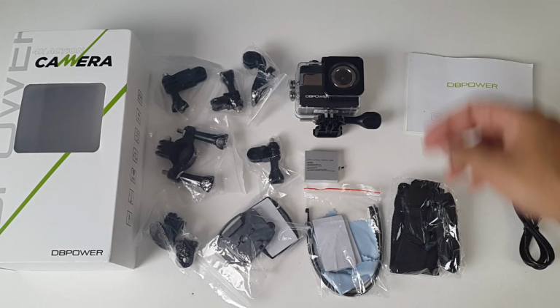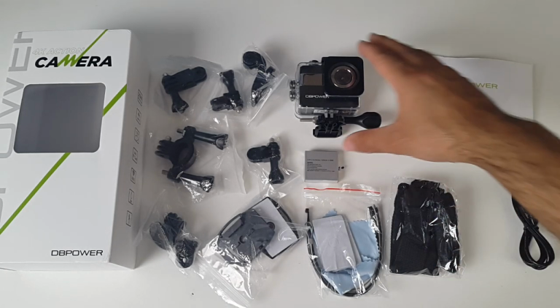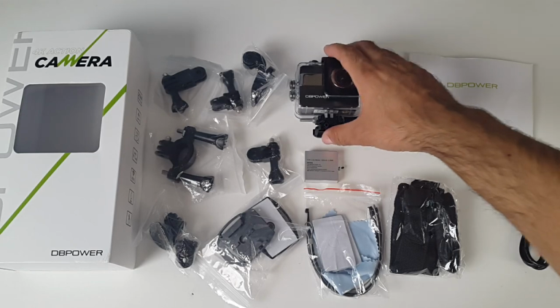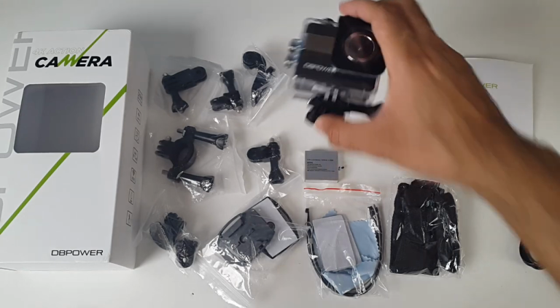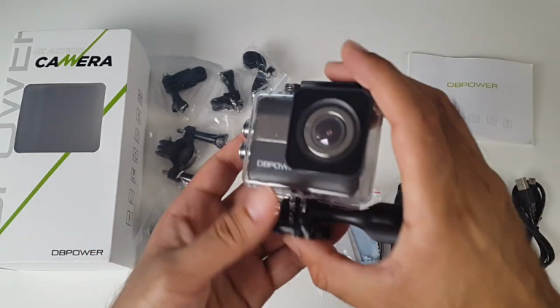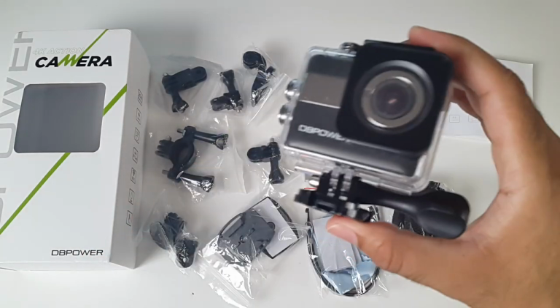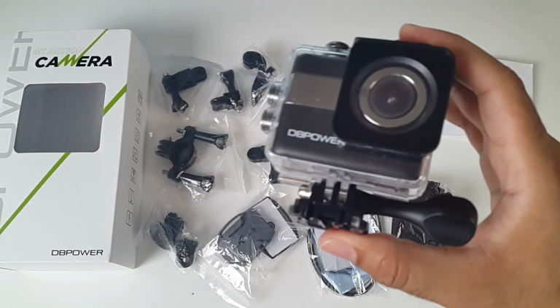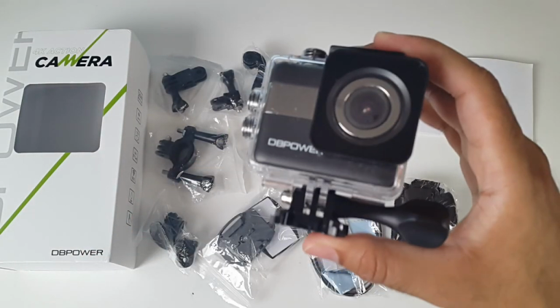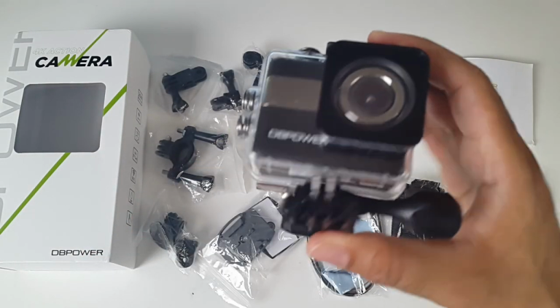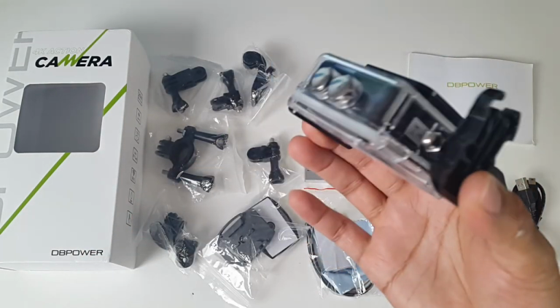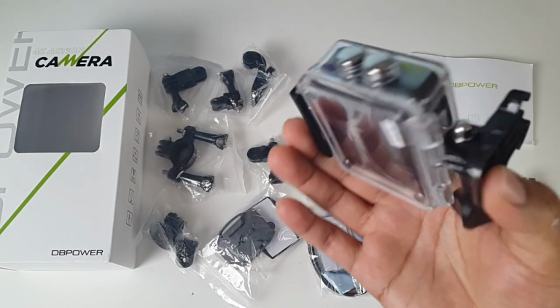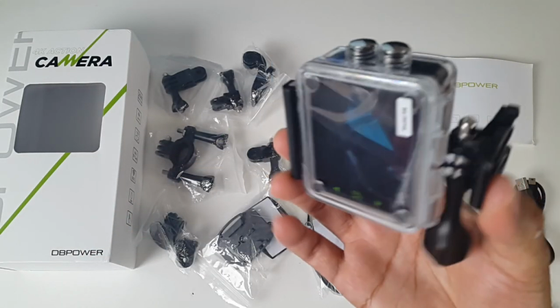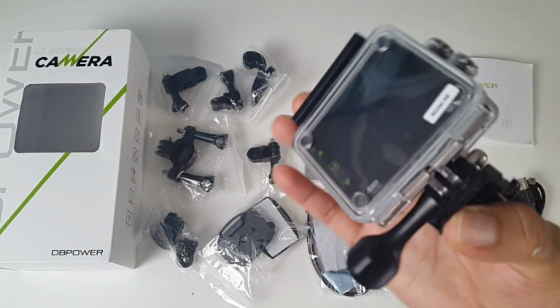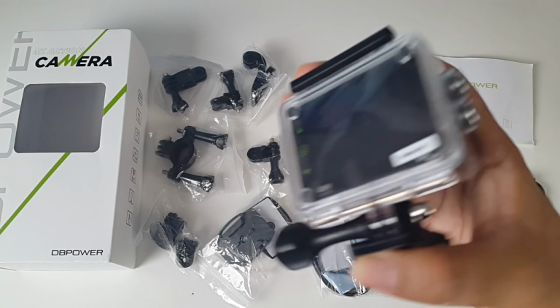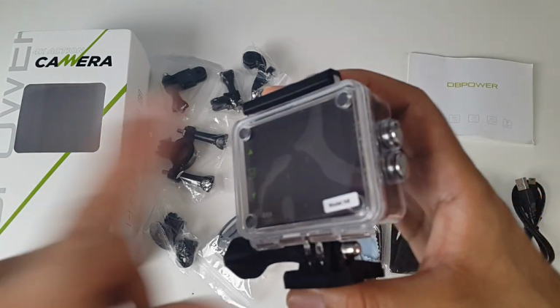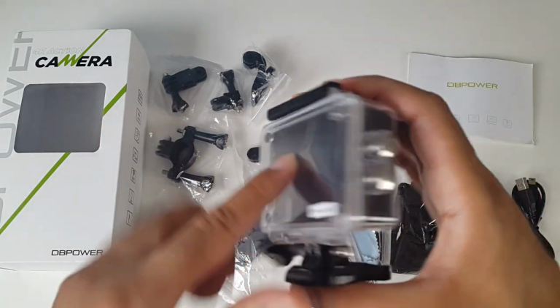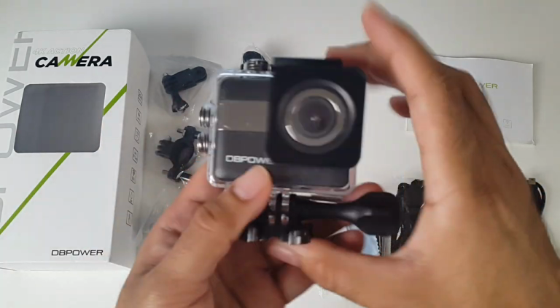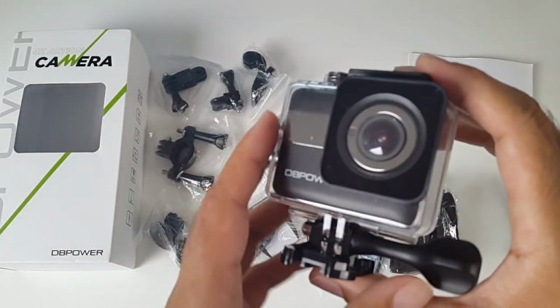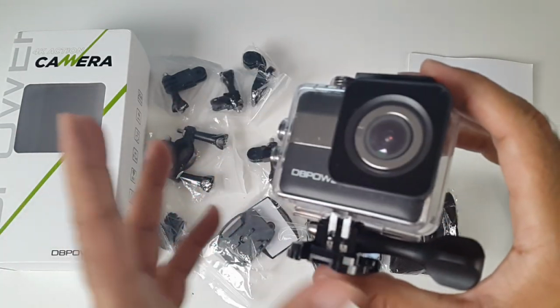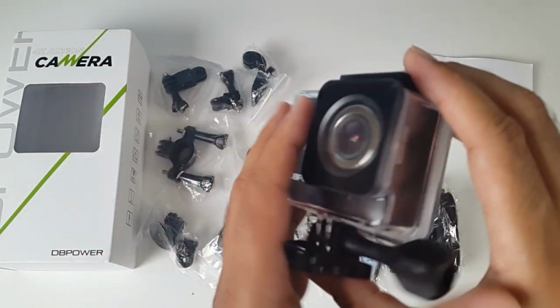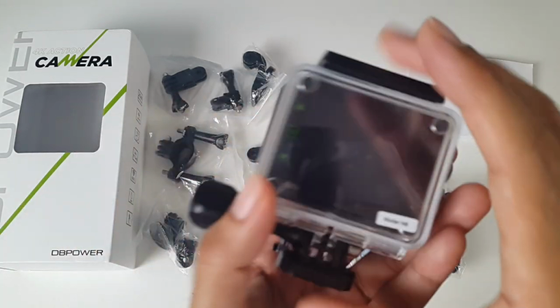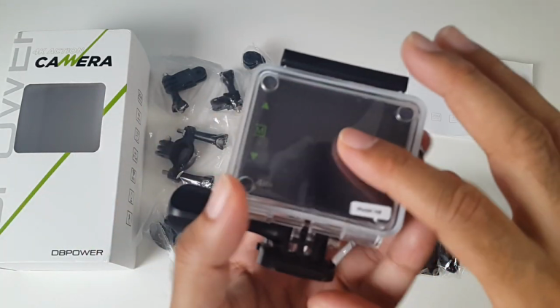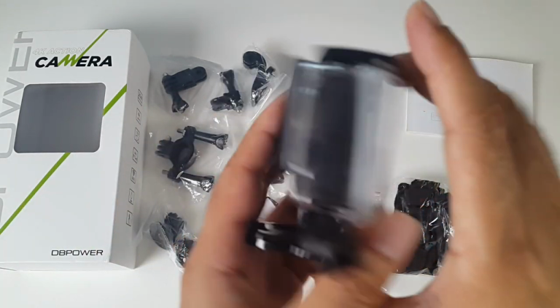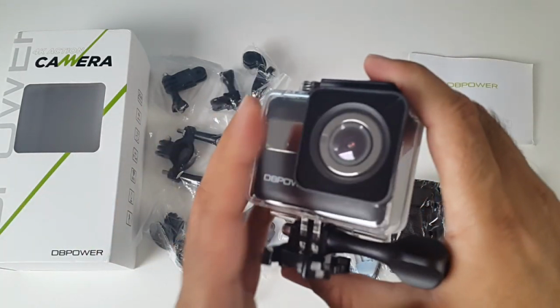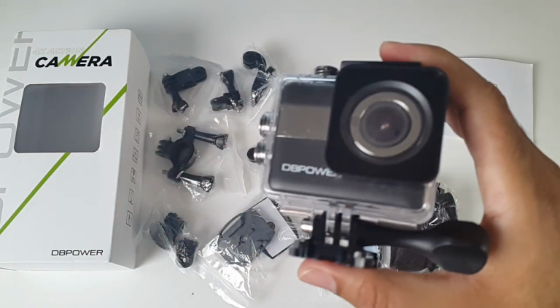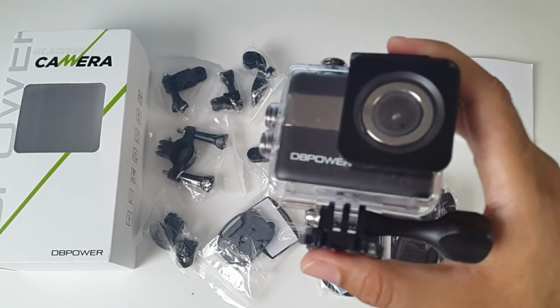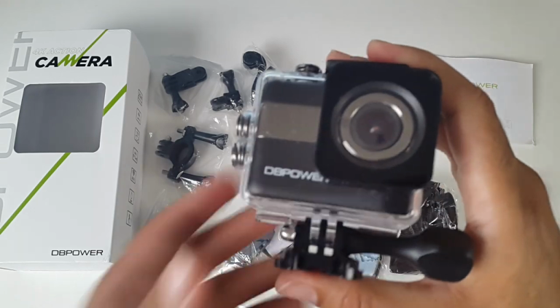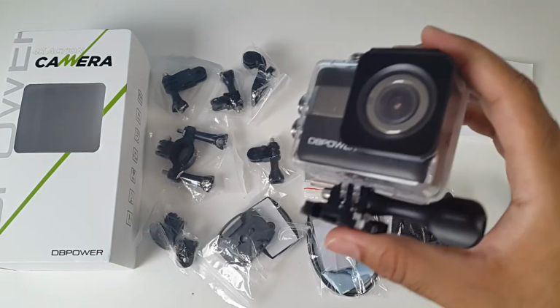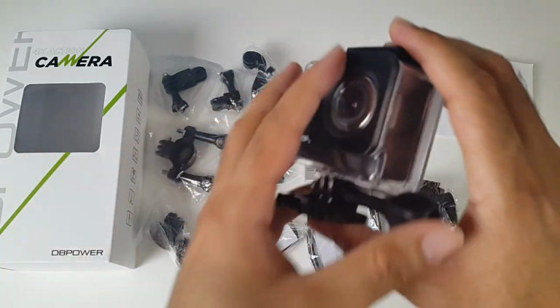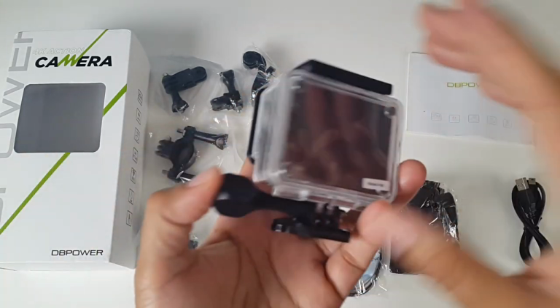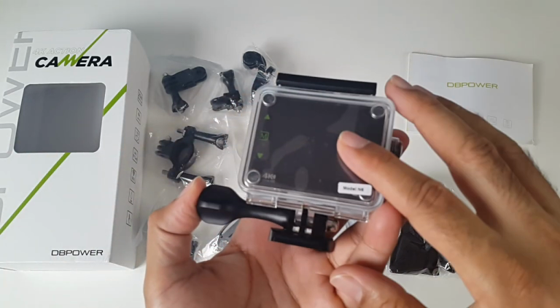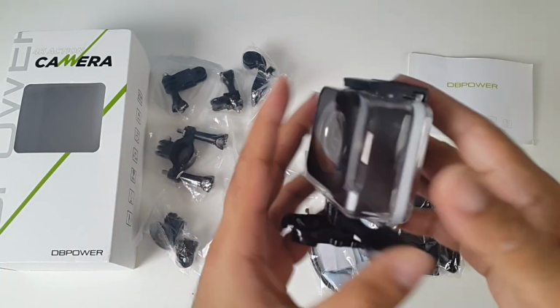But last but not least, here is the camera. This is the DB Power 4K action camera with a touchscreen on the back. I've never used an action camera with a touchscreen so I'm quite excited to test this out. I'm hoping it's going to be a very responsive touchscreen.